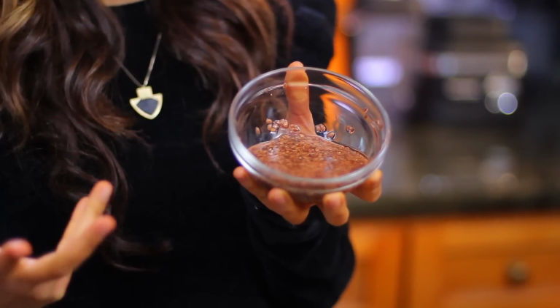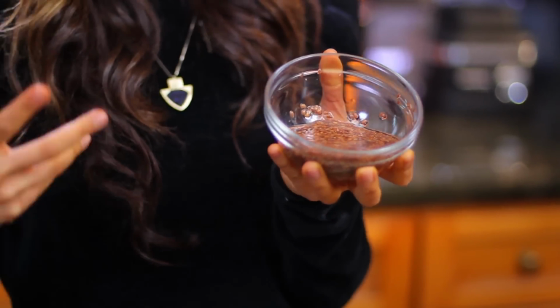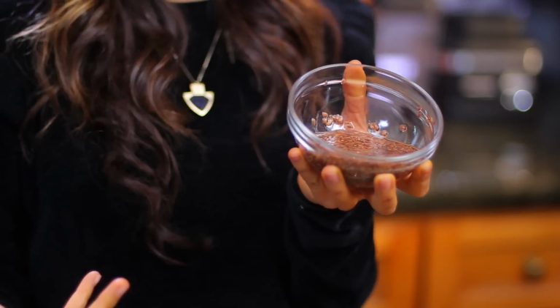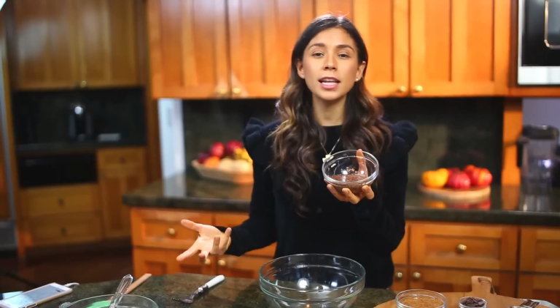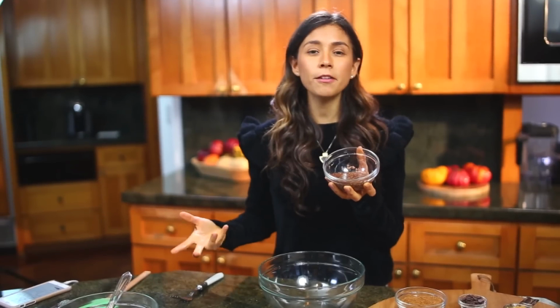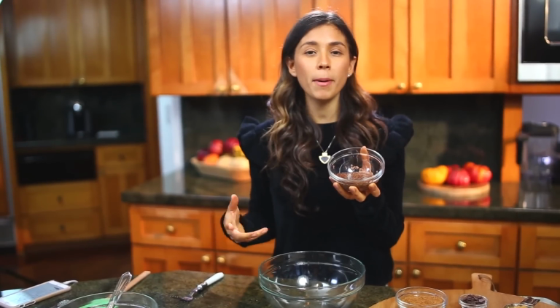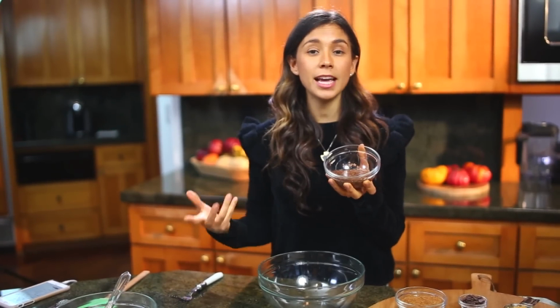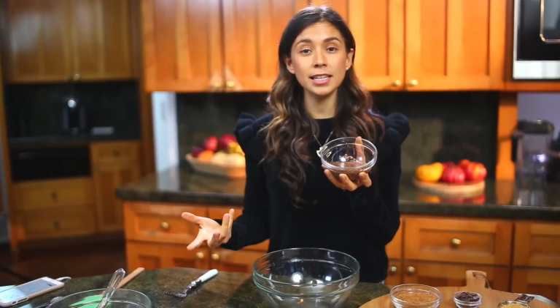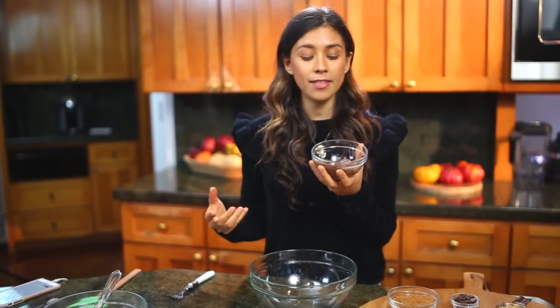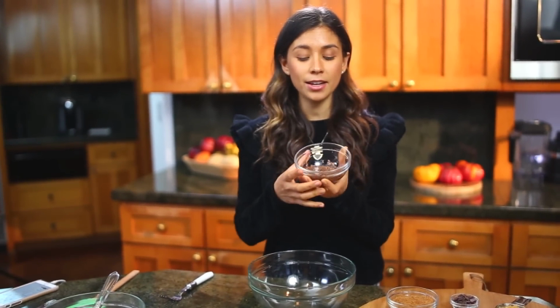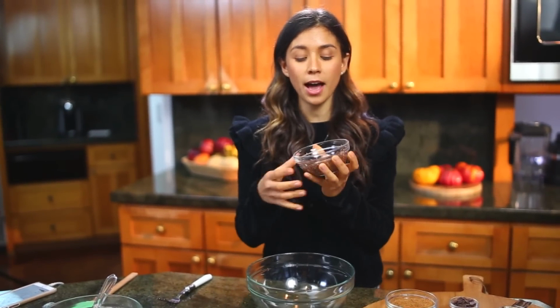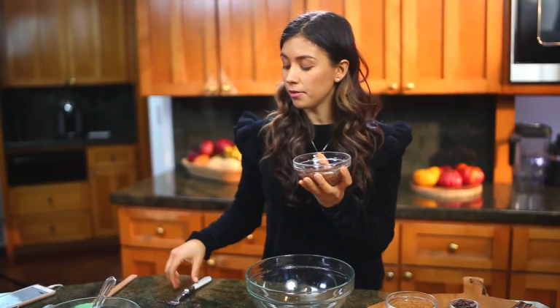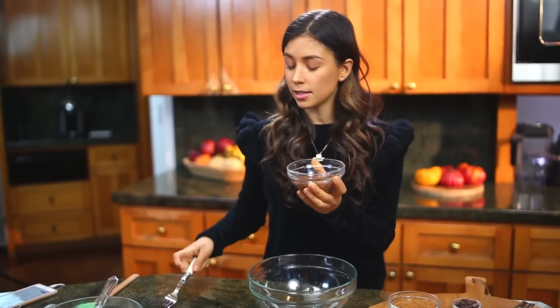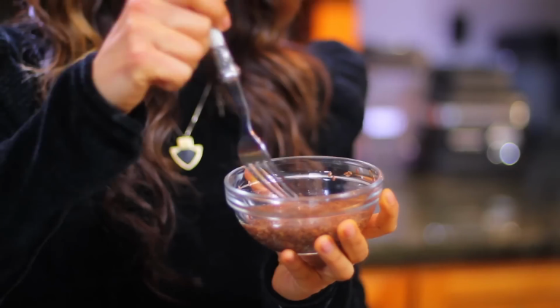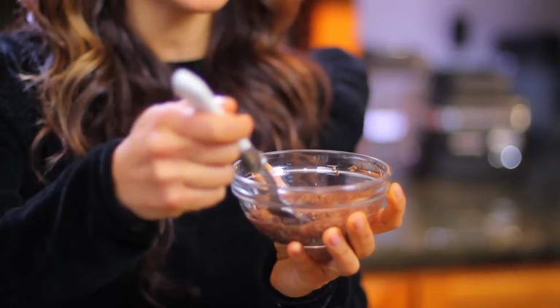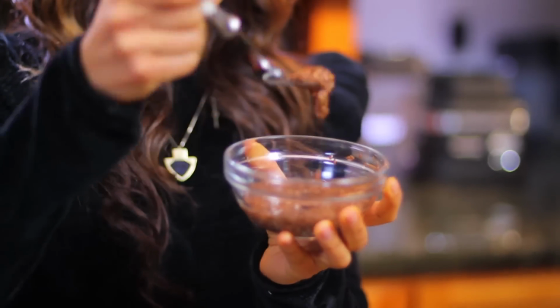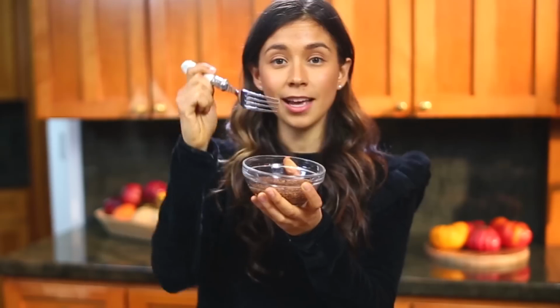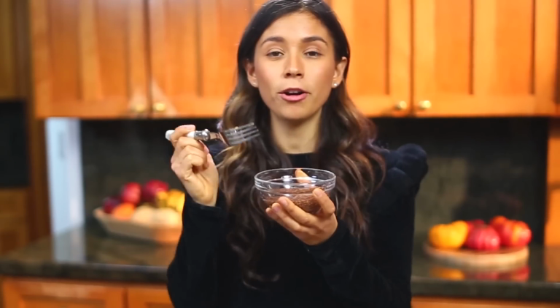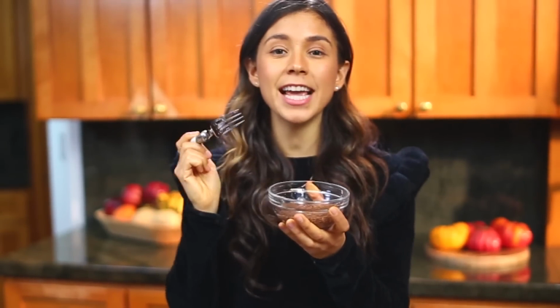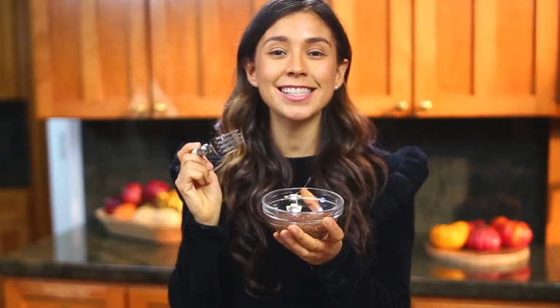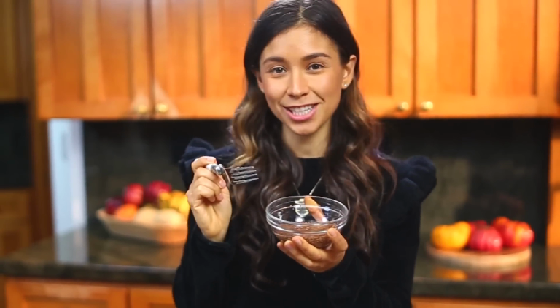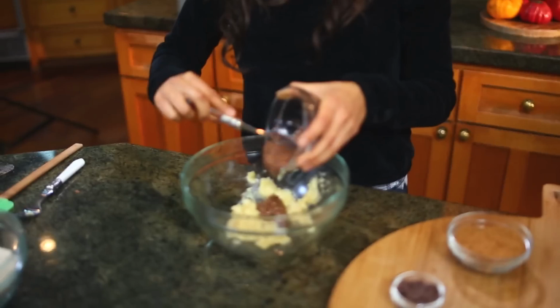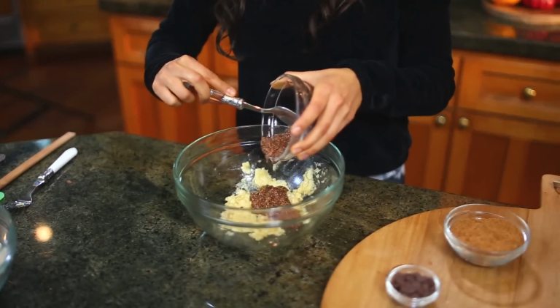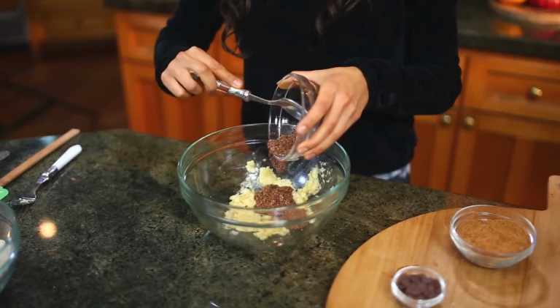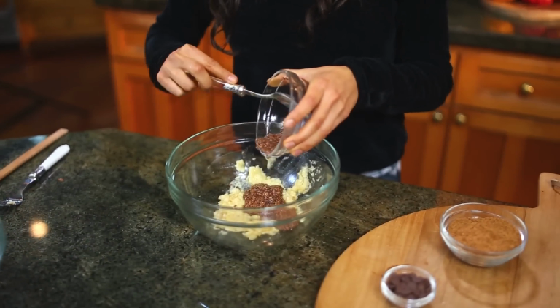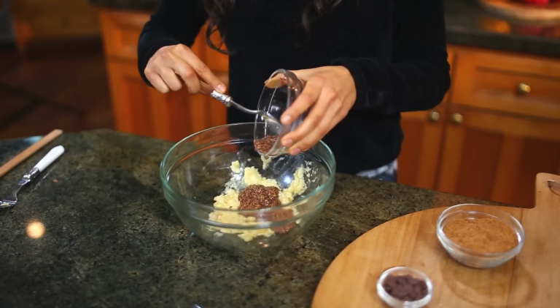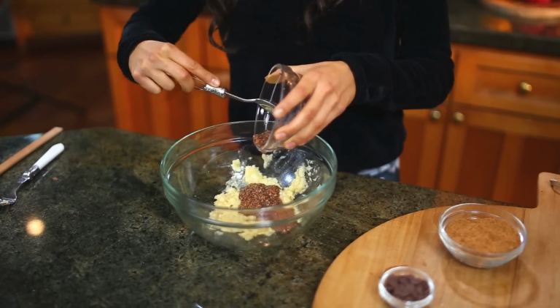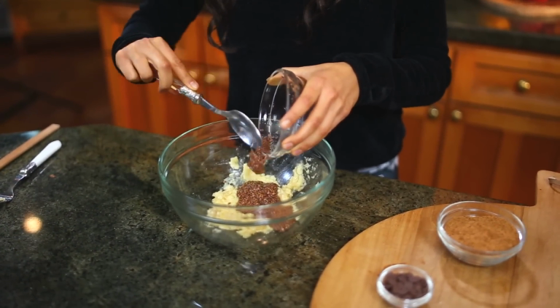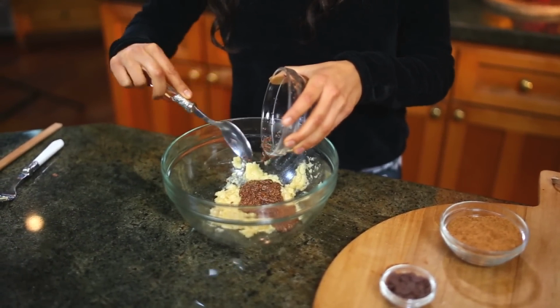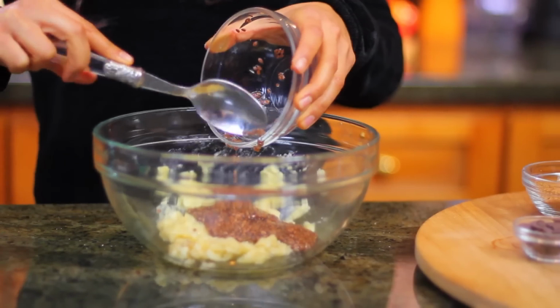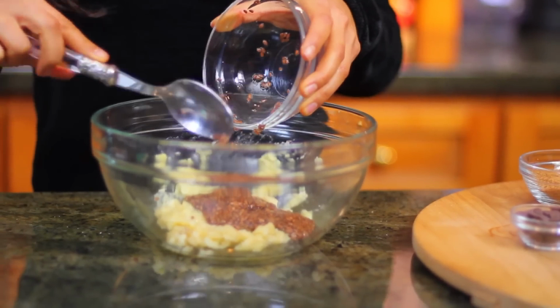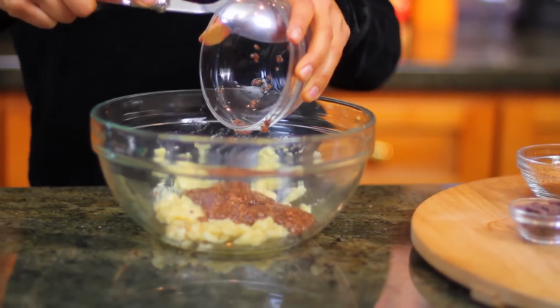The flax eggs are going to substitute eggs in this recipe. It's basically just two tablespoons of flax seeds with six tablespoons of water. You let it sit for about 10 minutes and then you have this gooey texture — a perfect egg substitute. And very nutritious because flax seeds are full of omega-3 fatty acids.